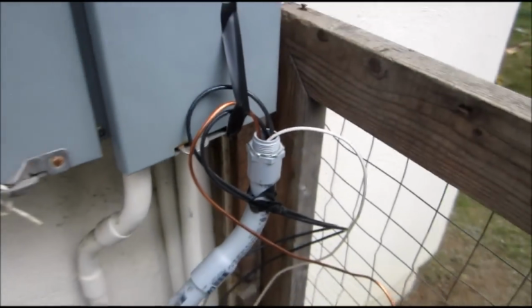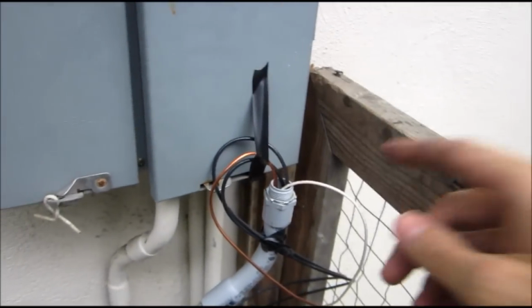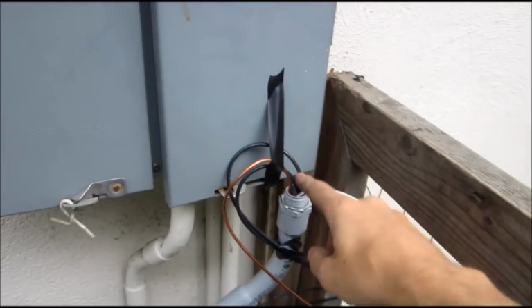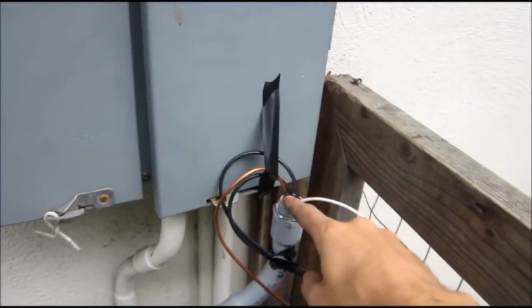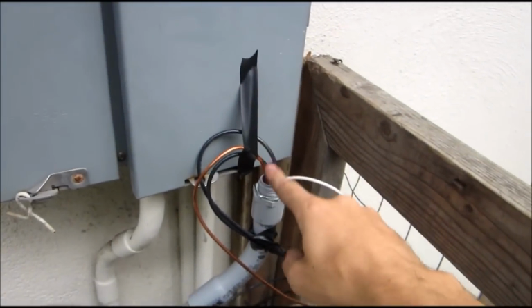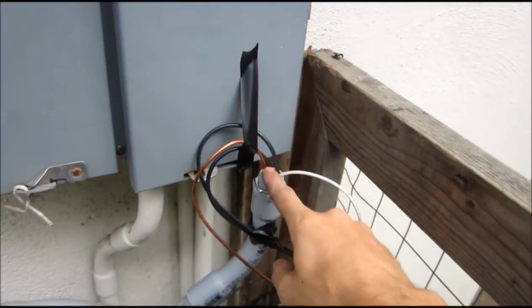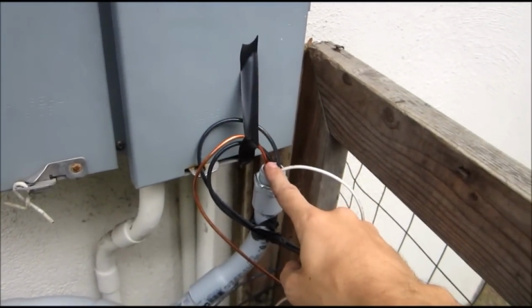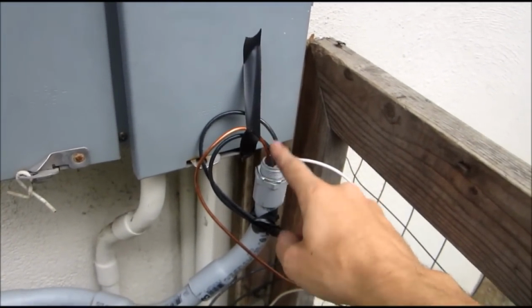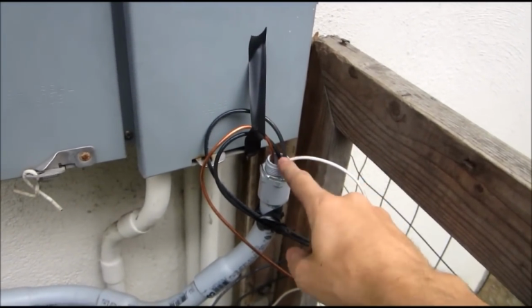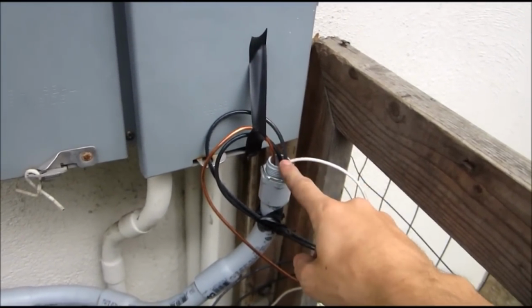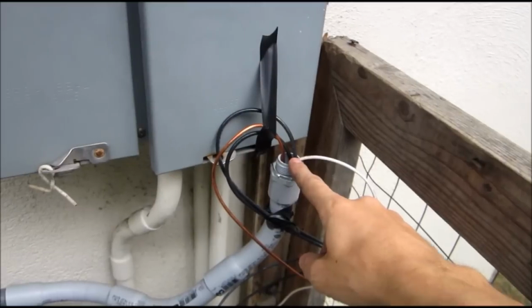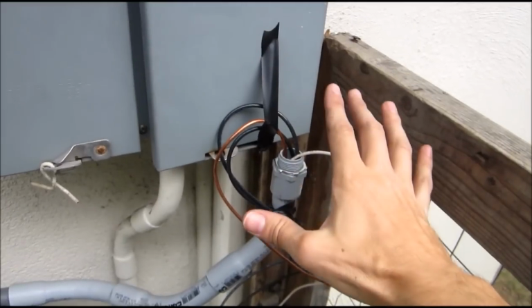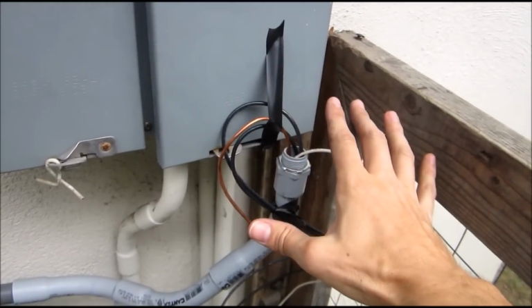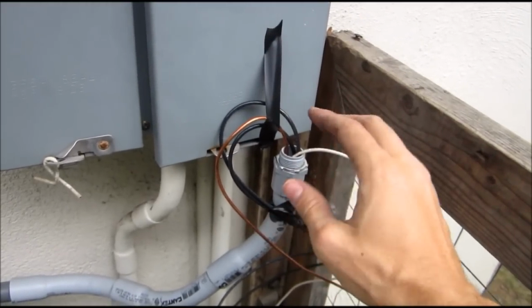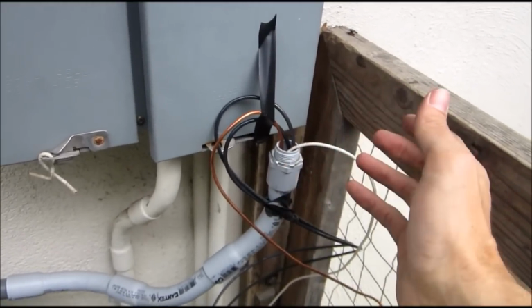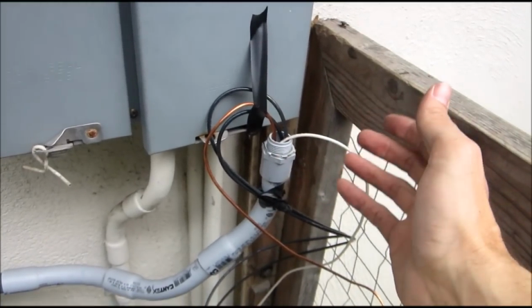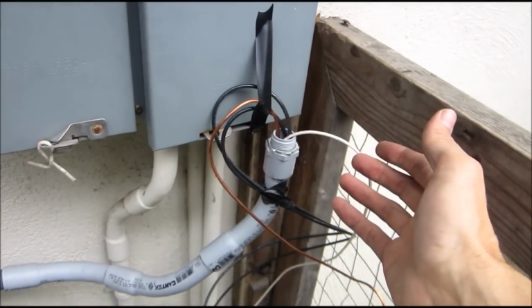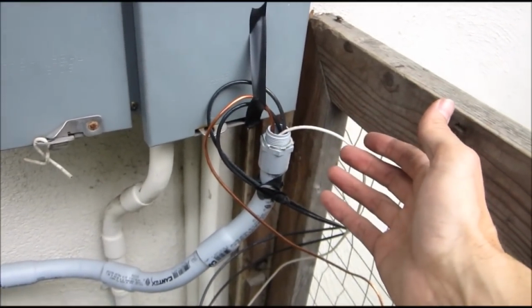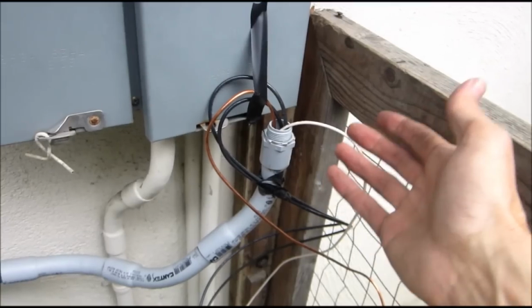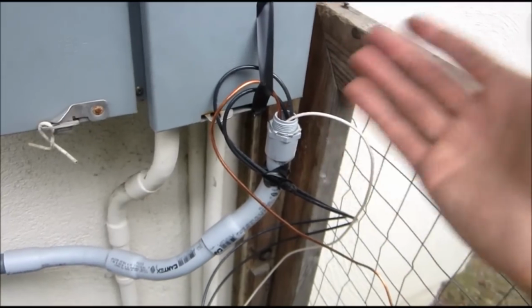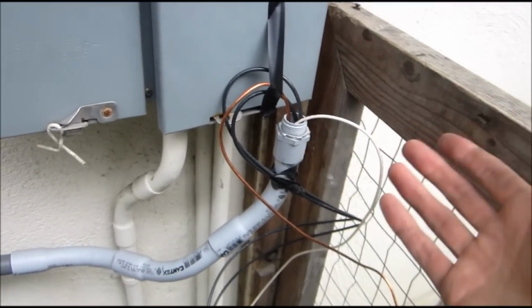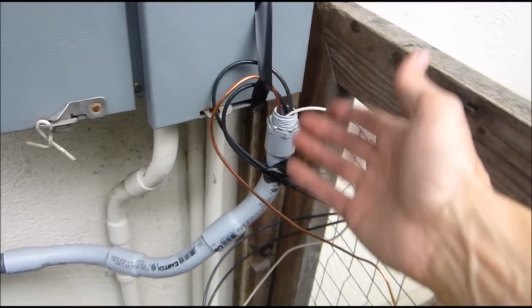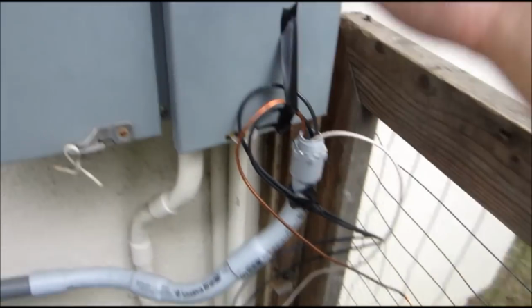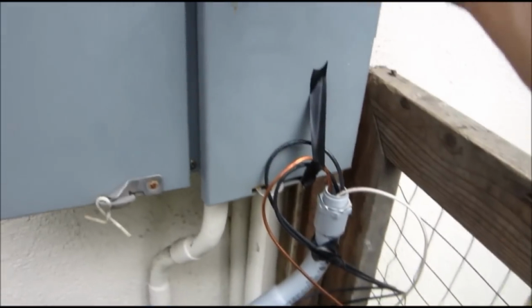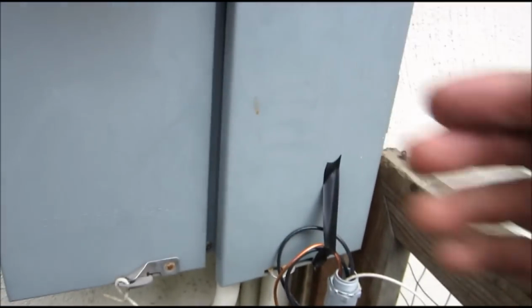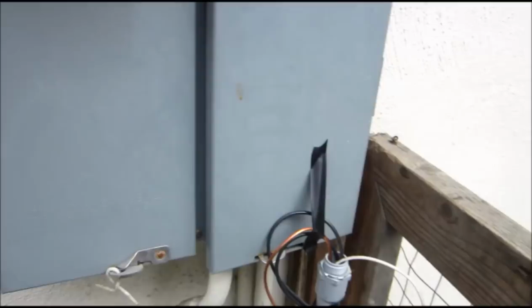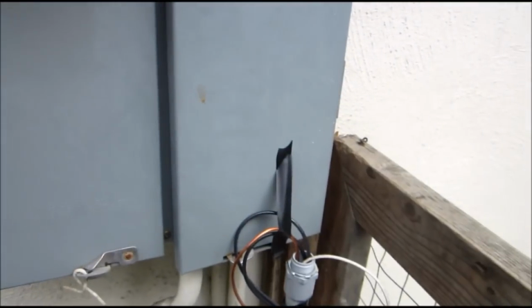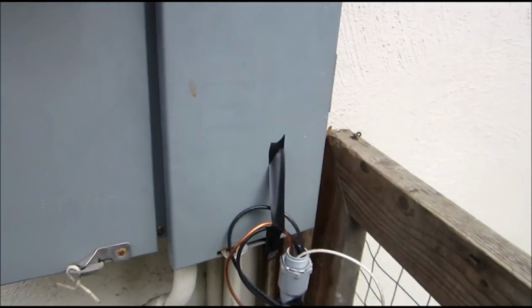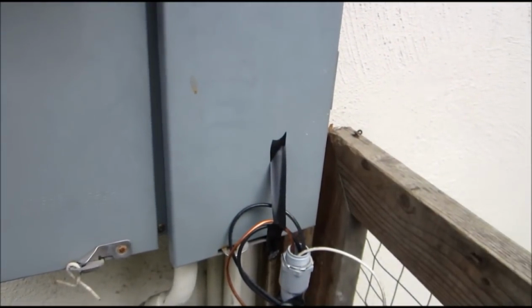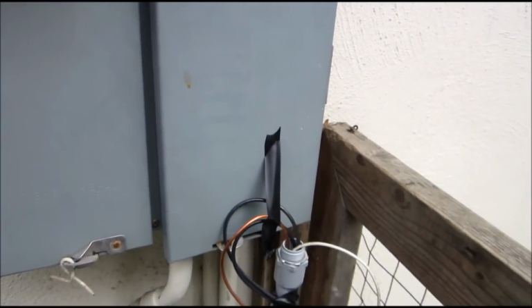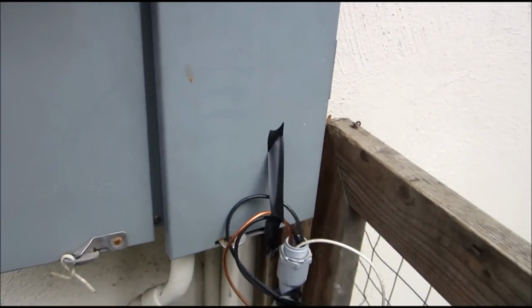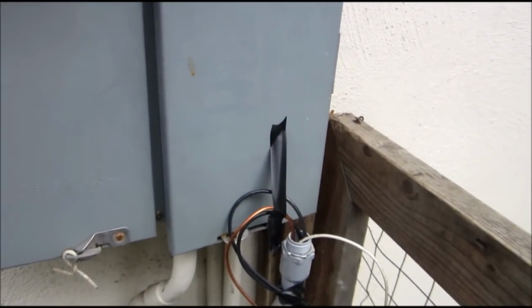The junction box transitions to PVC, which comes down to the AC disconnect next to my main panel. This is non-fusible — flip it and press it in to make the connection. The 8-gauge continues unspliced, bonded to this box and on to the main panel. At this point, I highly recommend hiring an electrician to make the final connection. If you've done all your work correctly, it shouldn't take them long to review it and make the final connection. They'll need to install a new 2-pole breaker in the panel.